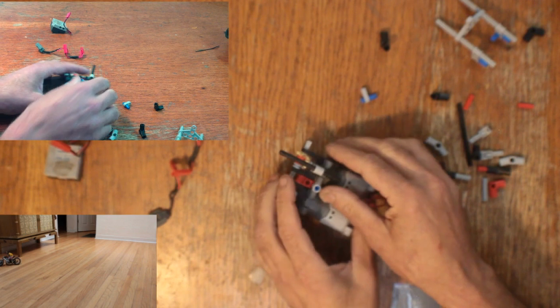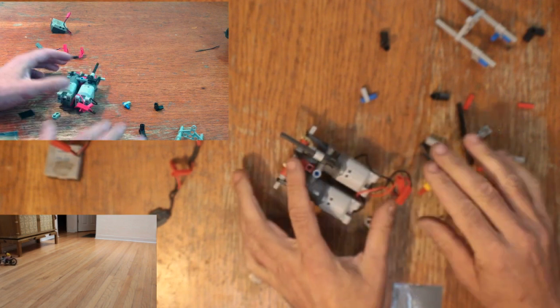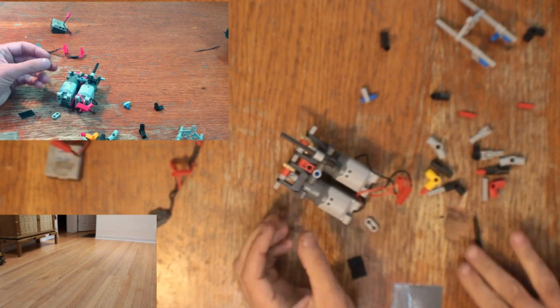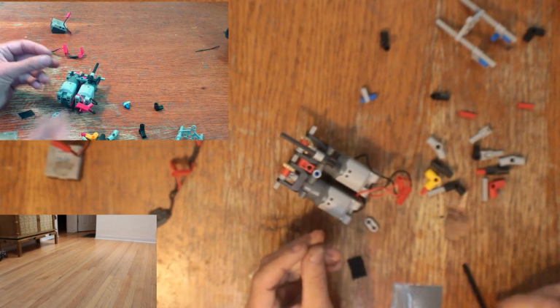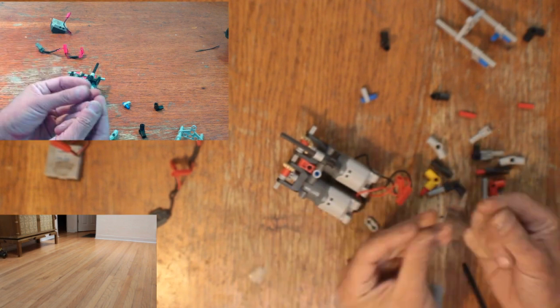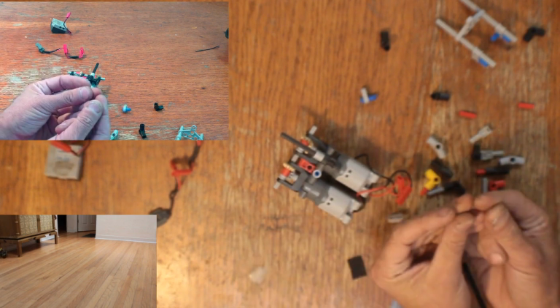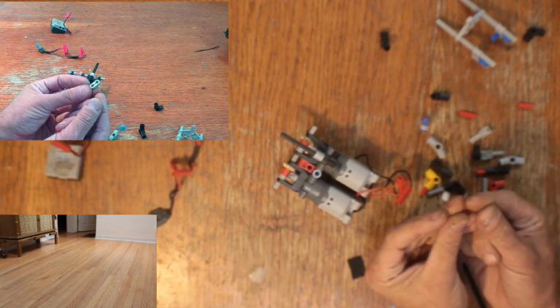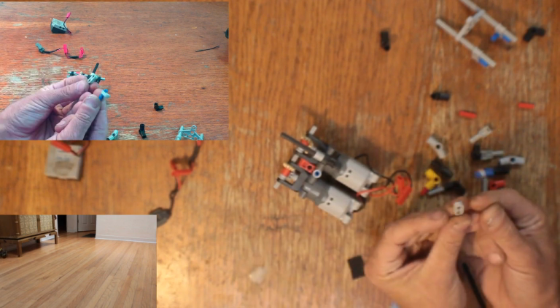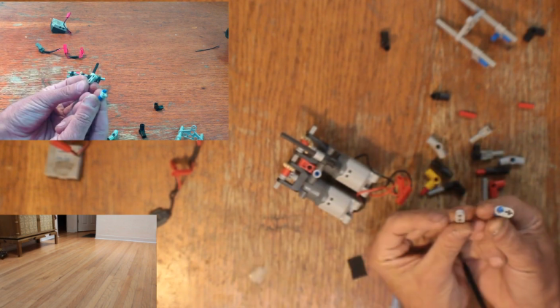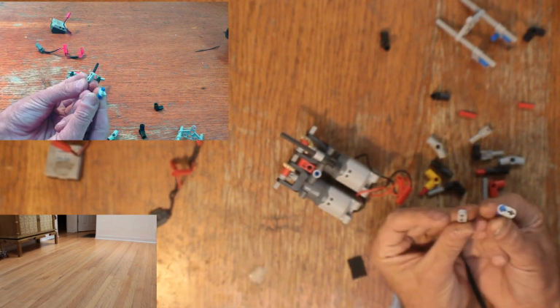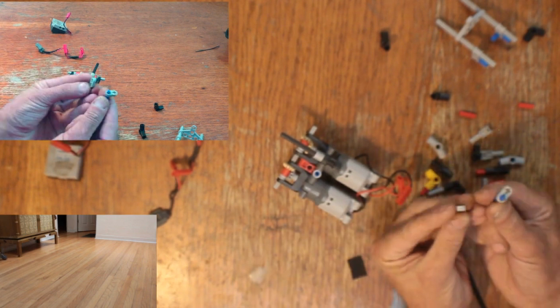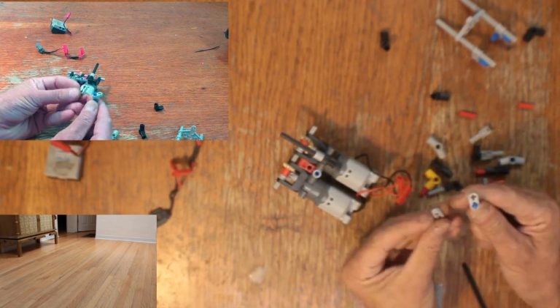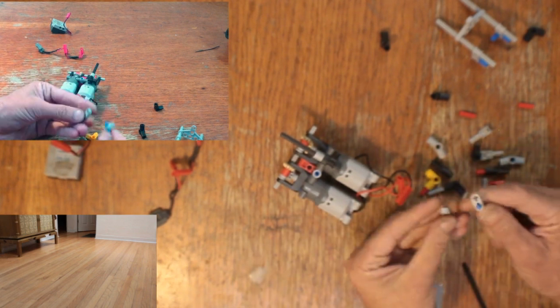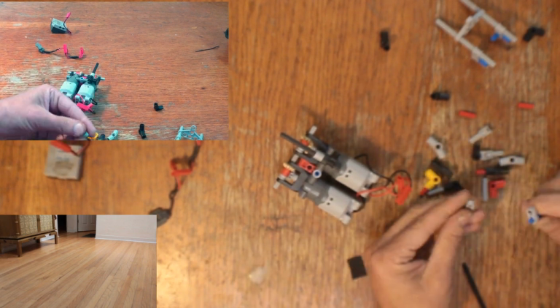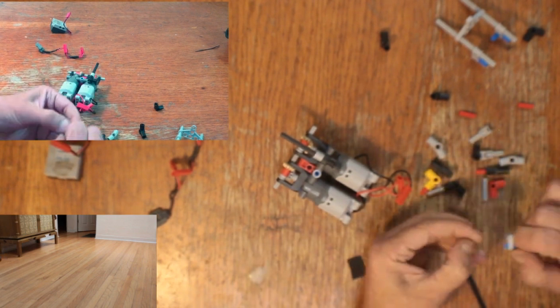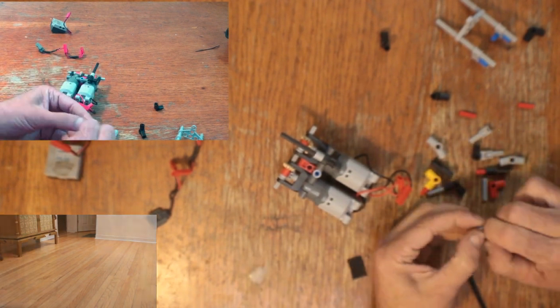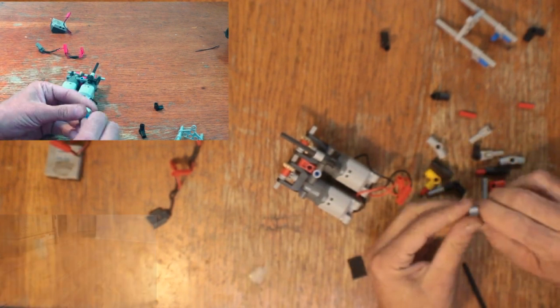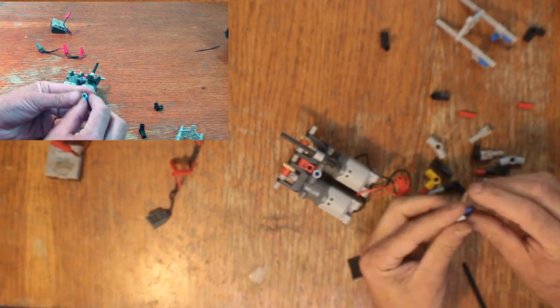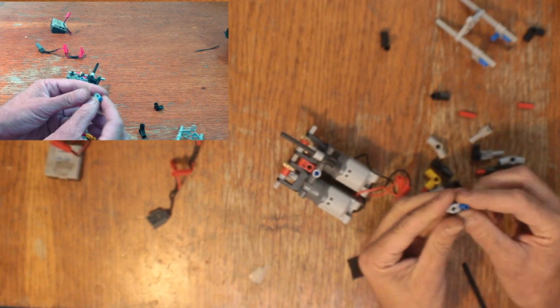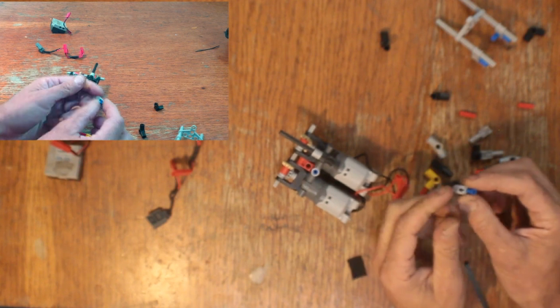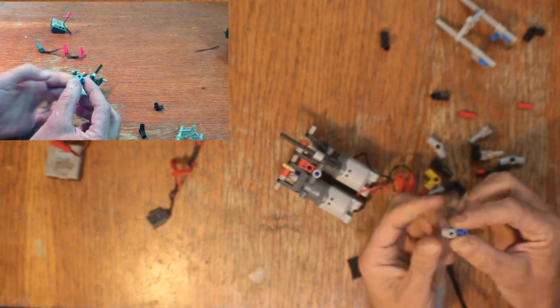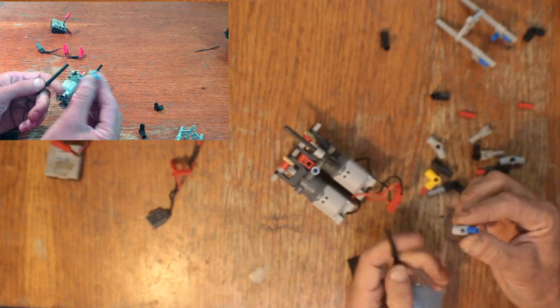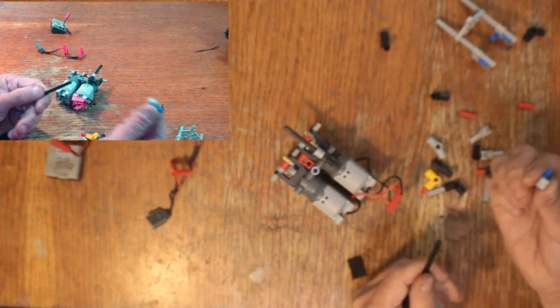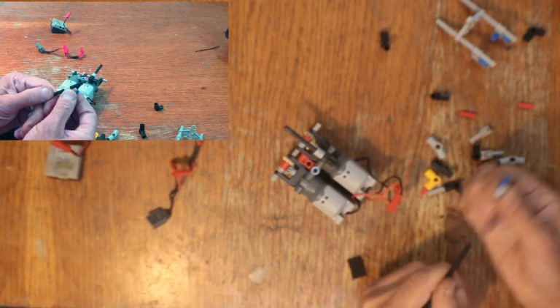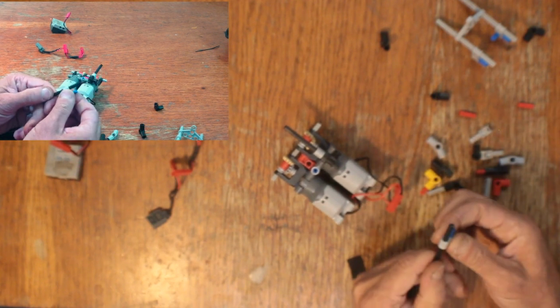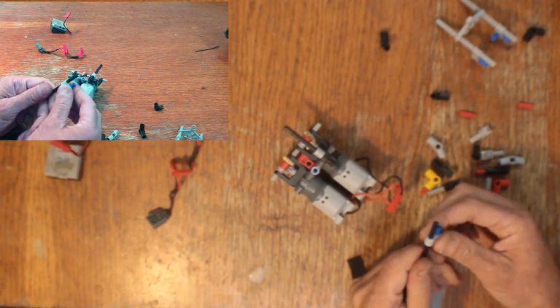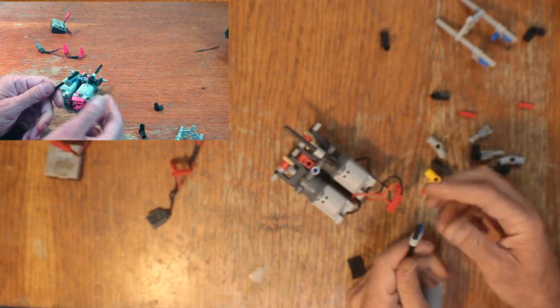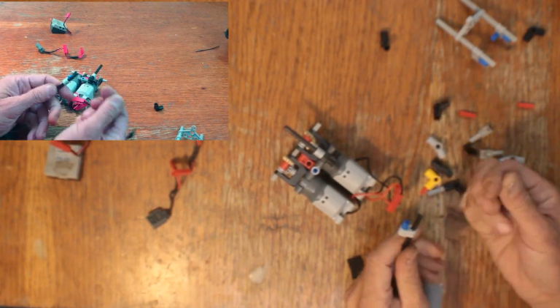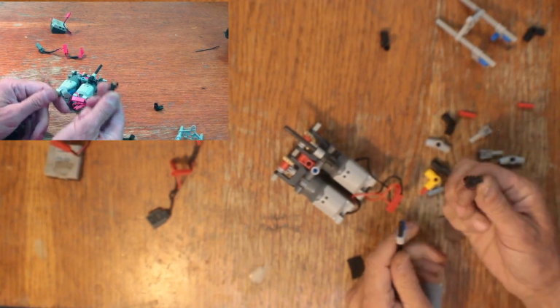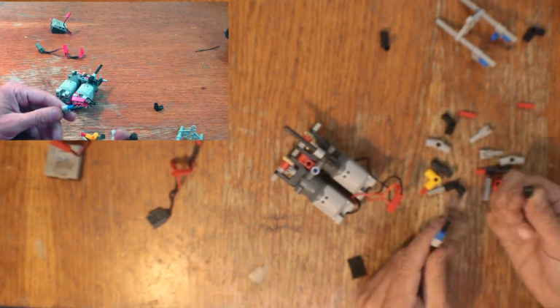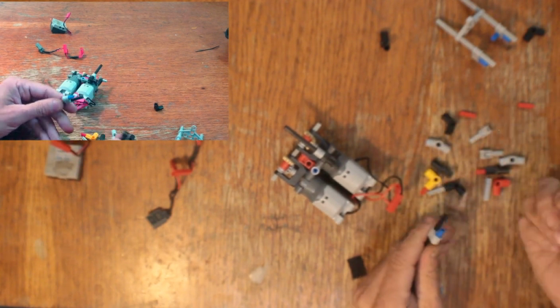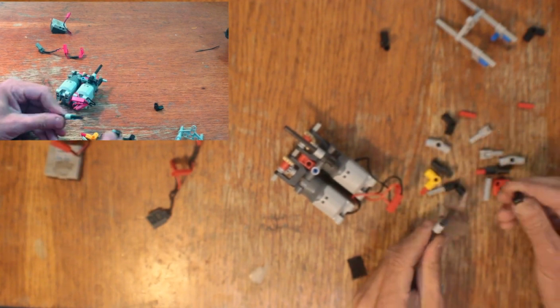You've probably noticed by now that this video is playing backwards — yeah, I'm disassembling this thing. I'm feeling kind of lazy today, sorry, my apologies.